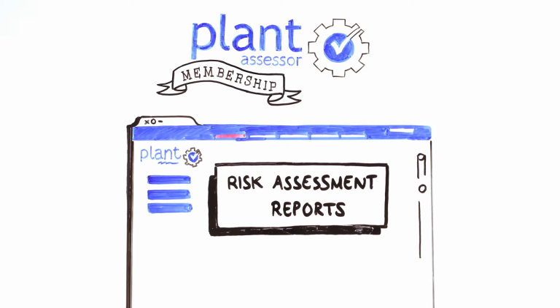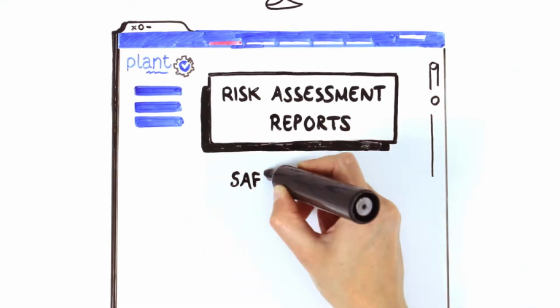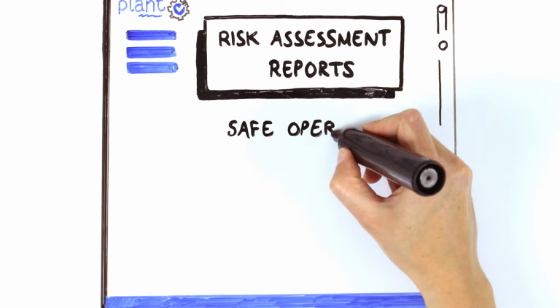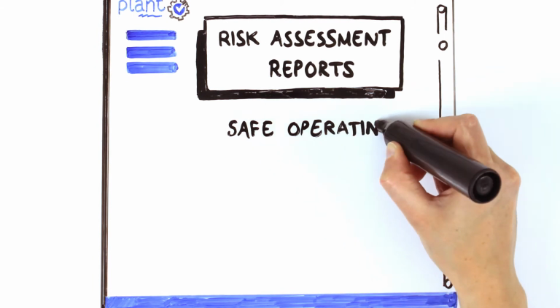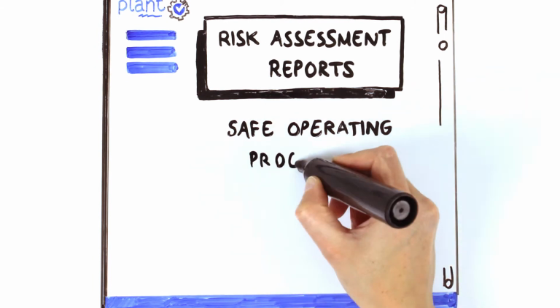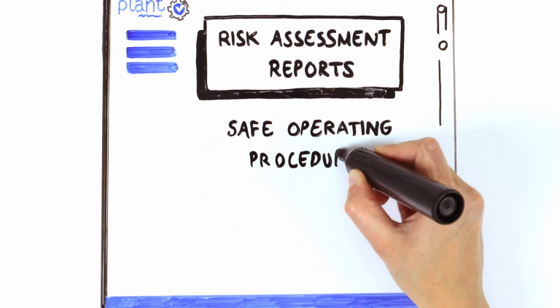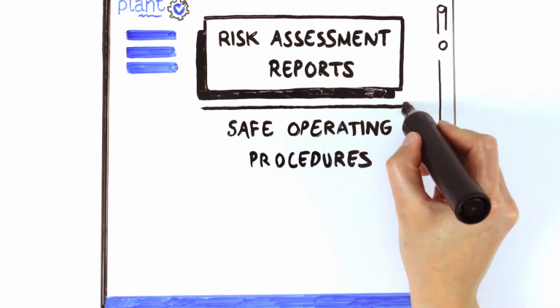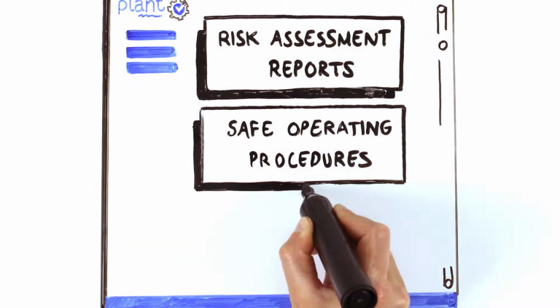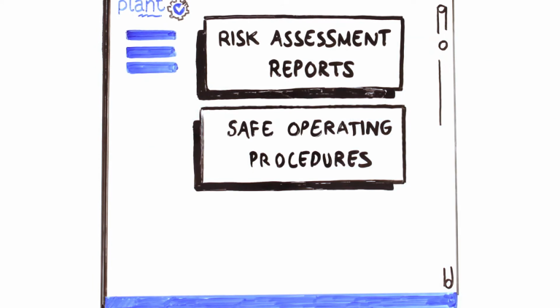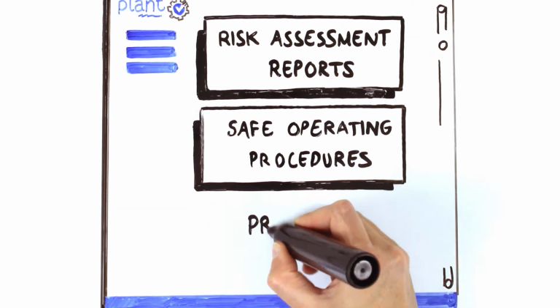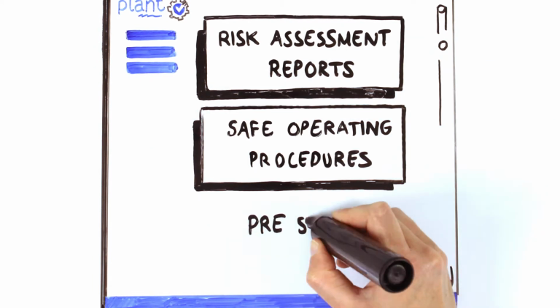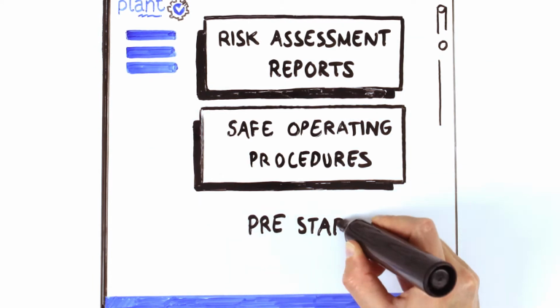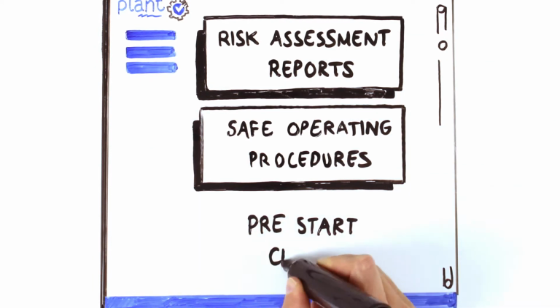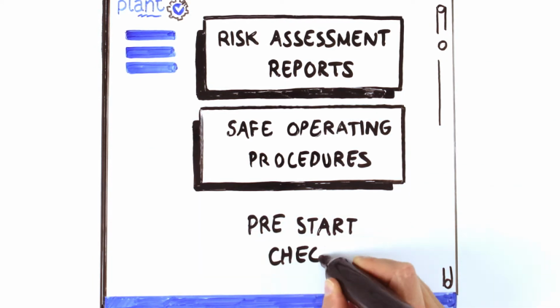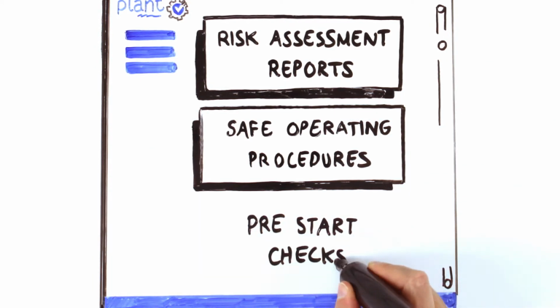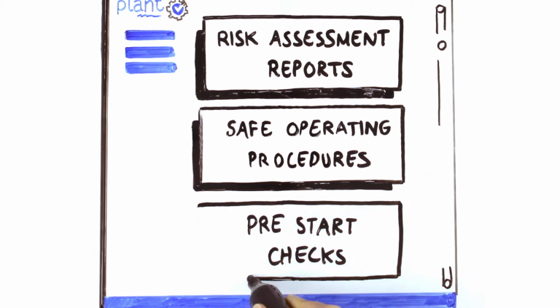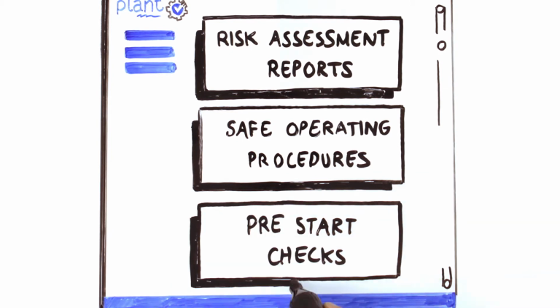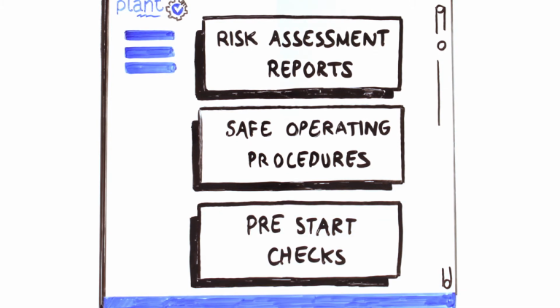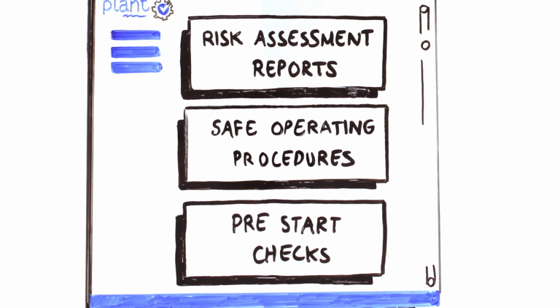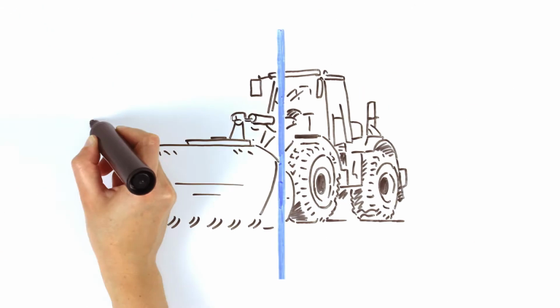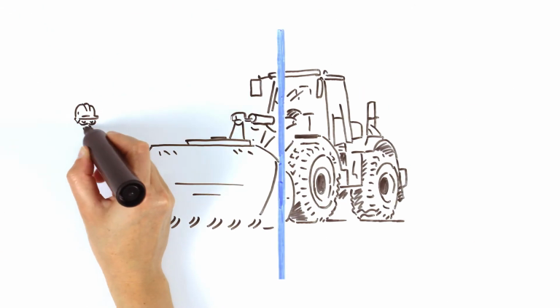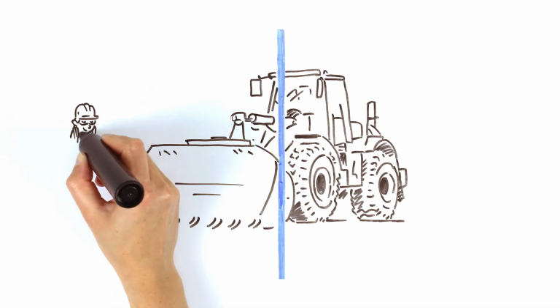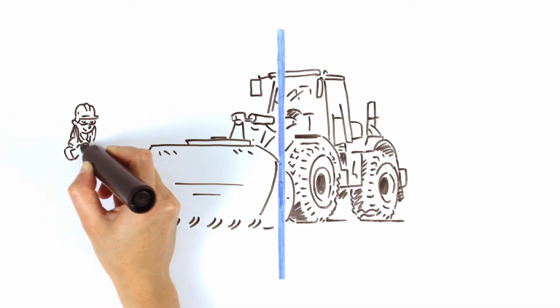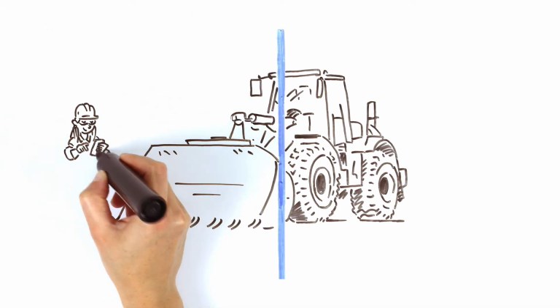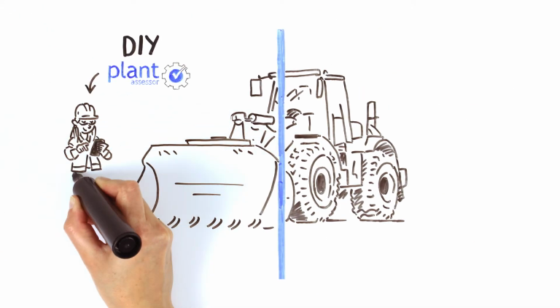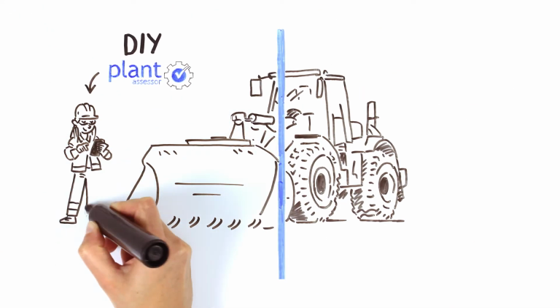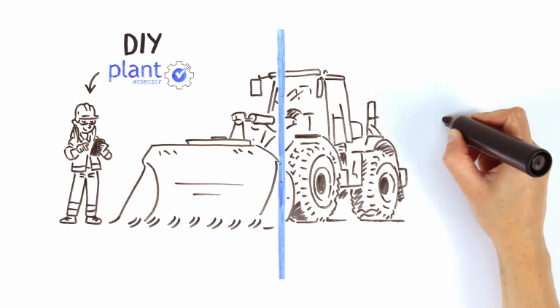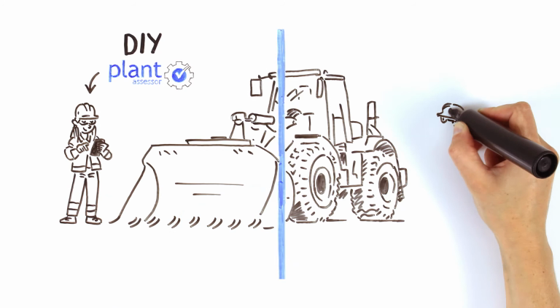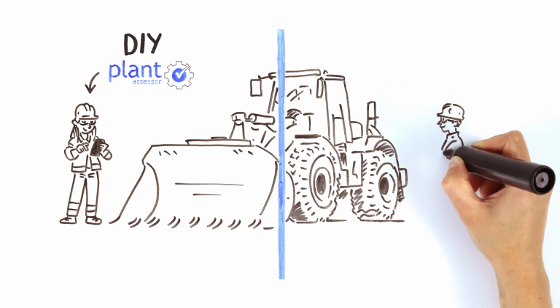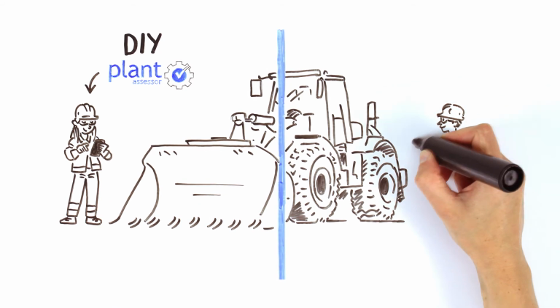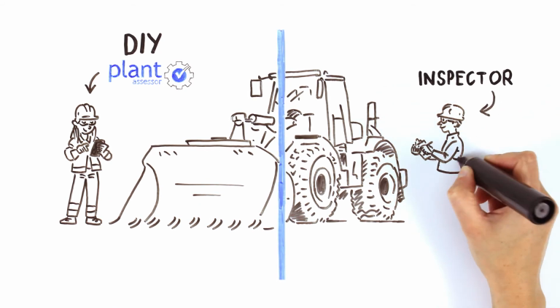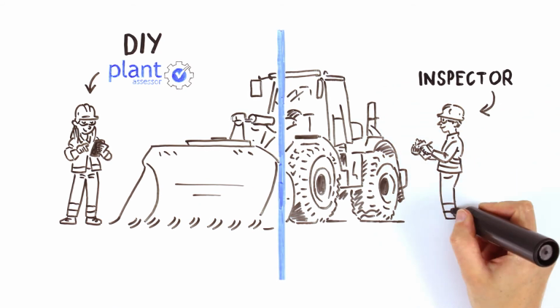You also have access to a suite of safe operating procedures and the ability to use Plant Assessor's digital pre-start check system. If additional assessments are required, you can either do it yourself using Plant Assessor or have one of our inspectors return.